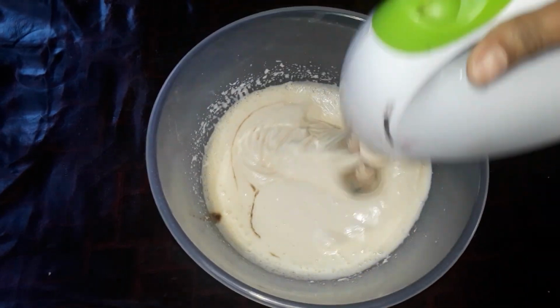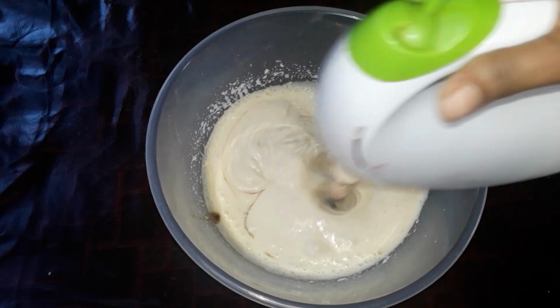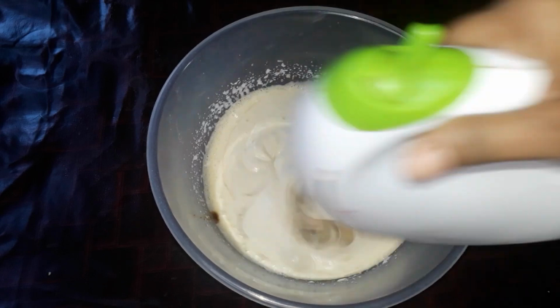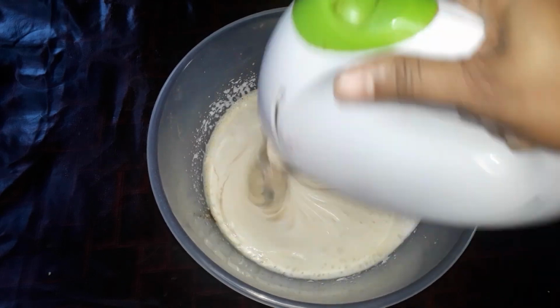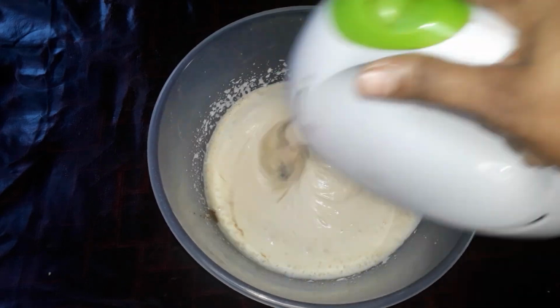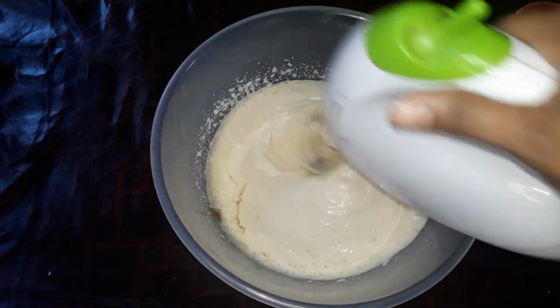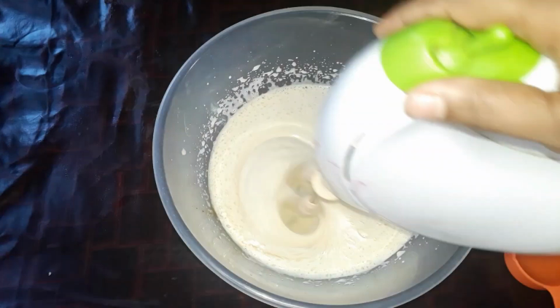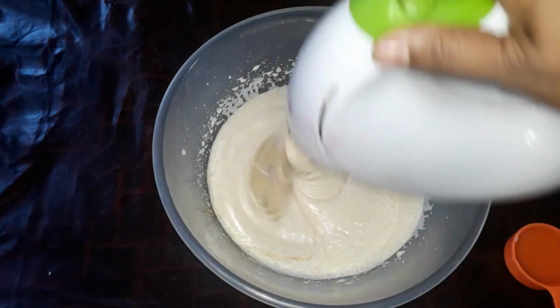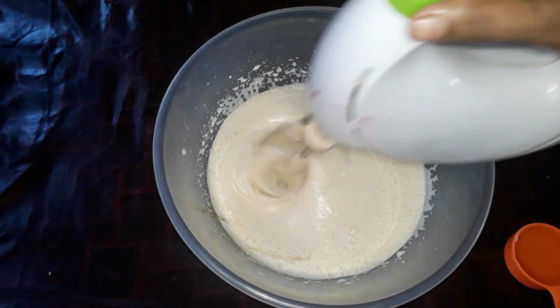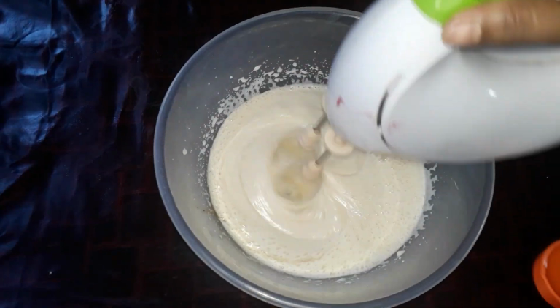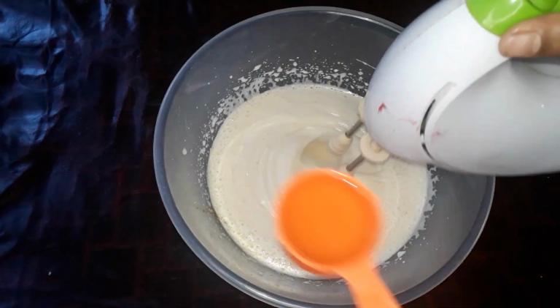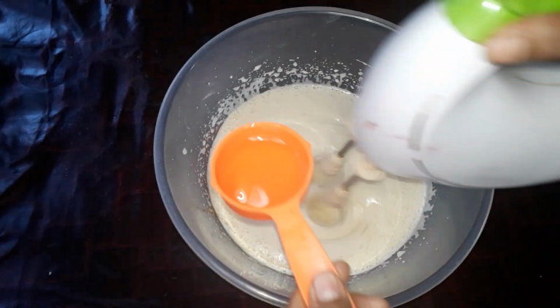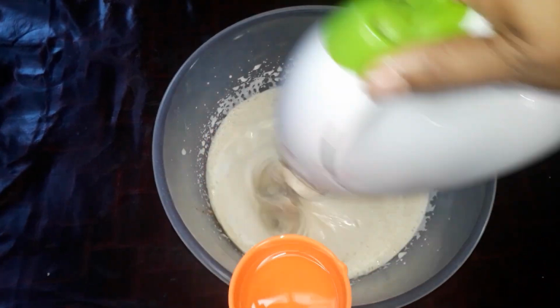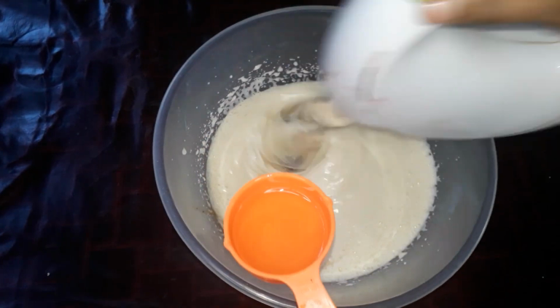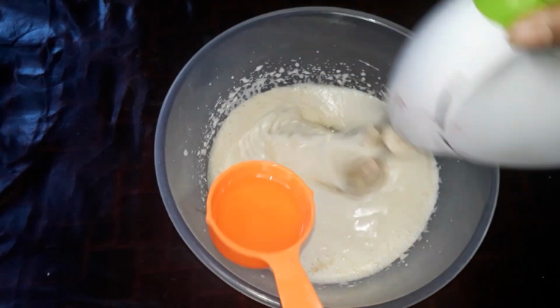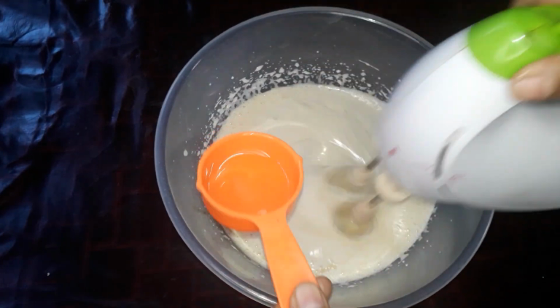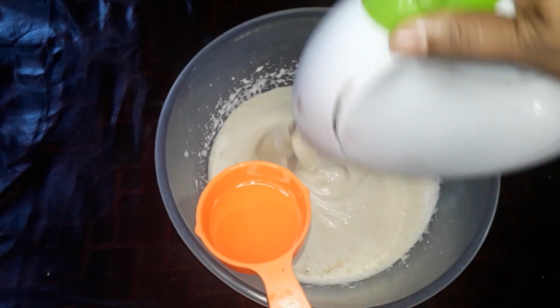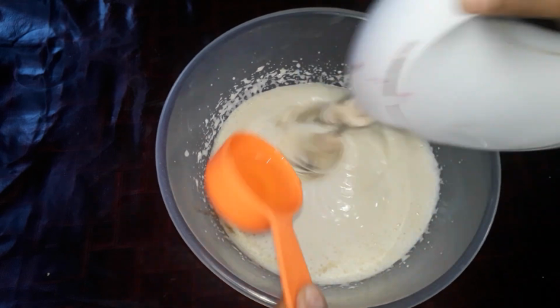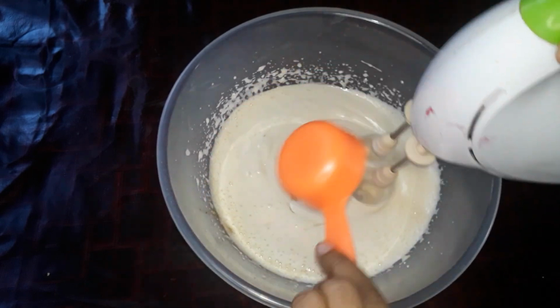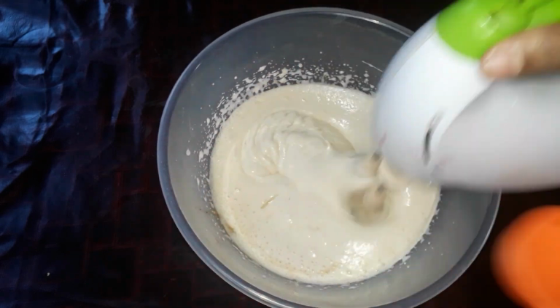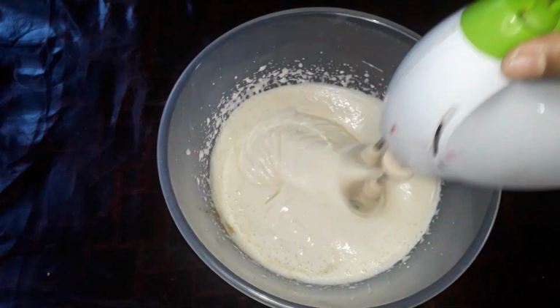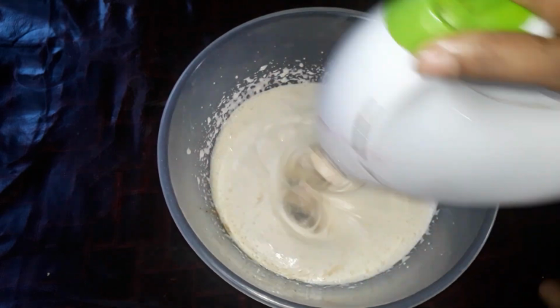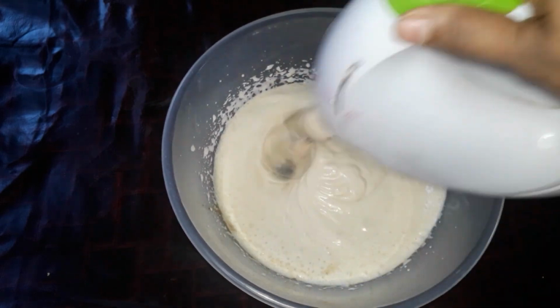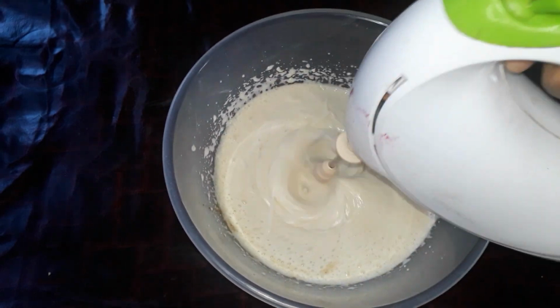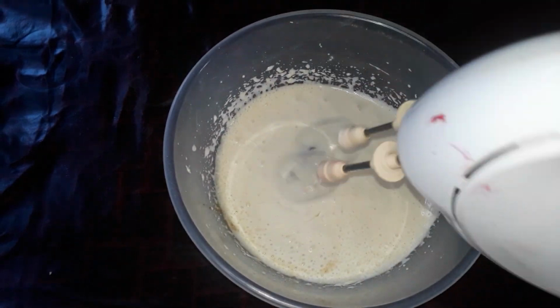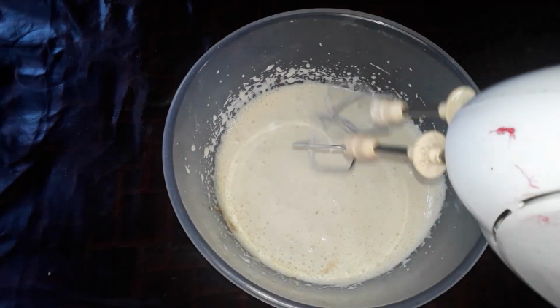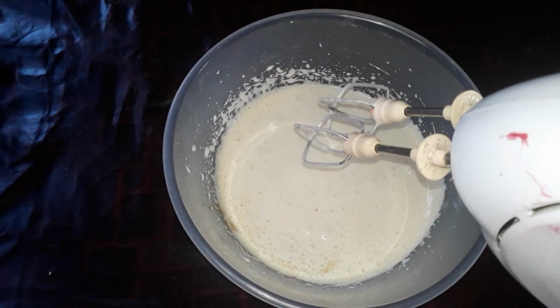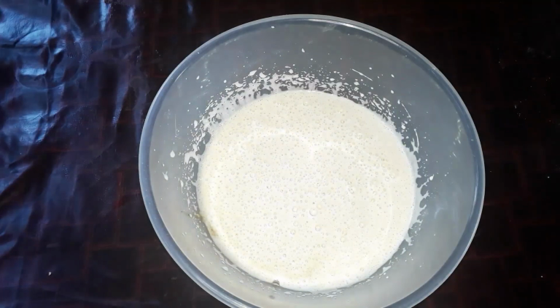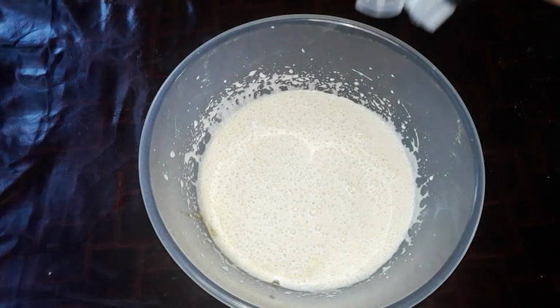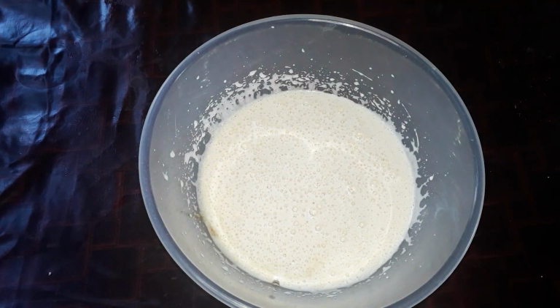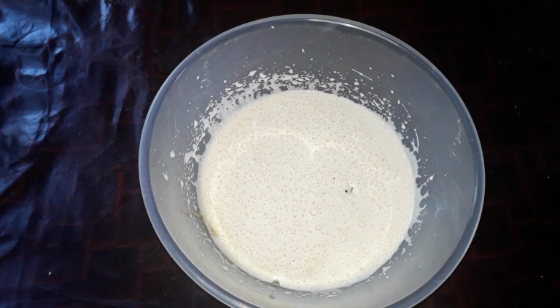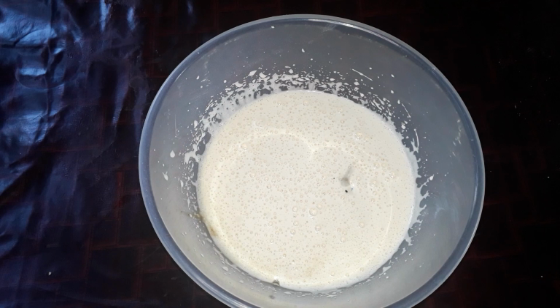I have 4 tablespoons of sunflower oil. I will mix it up.